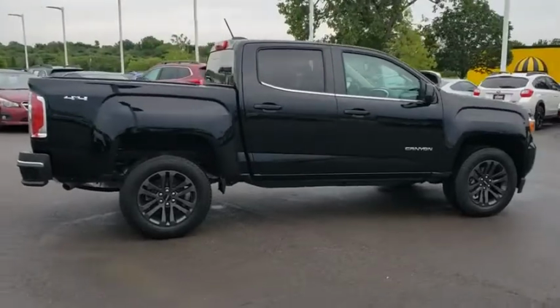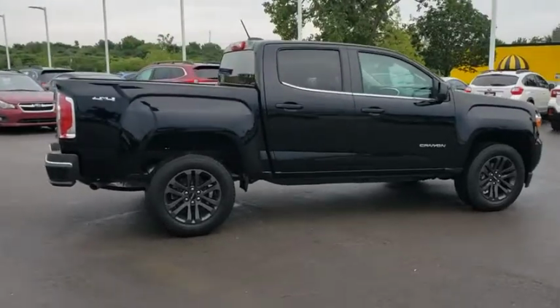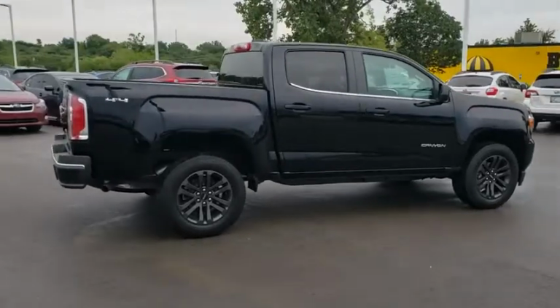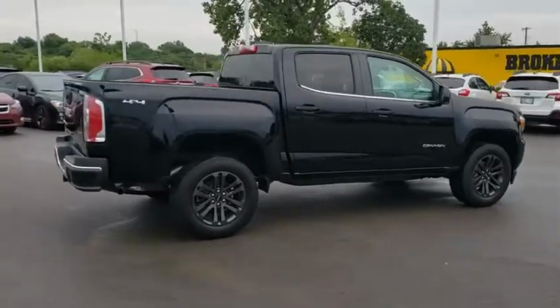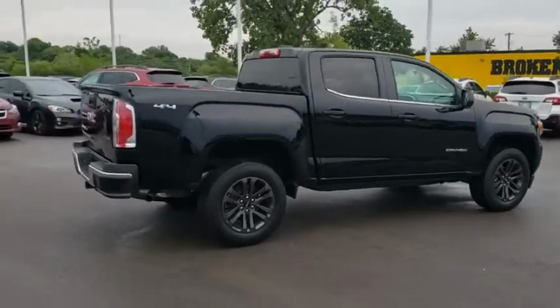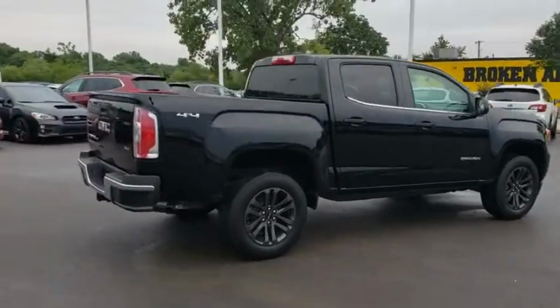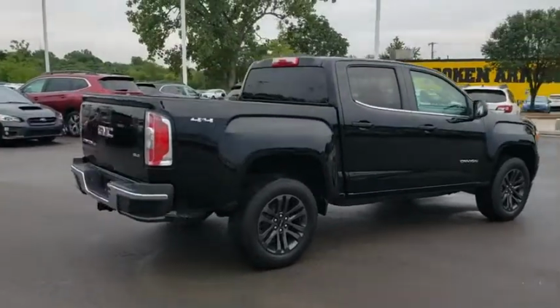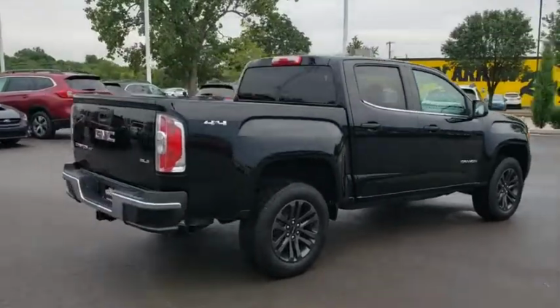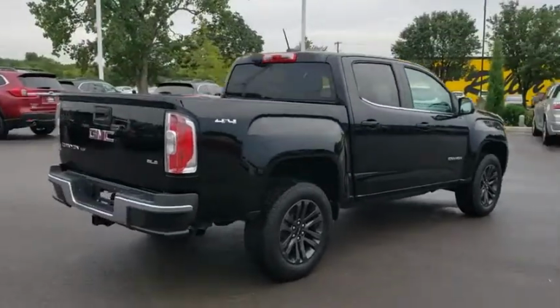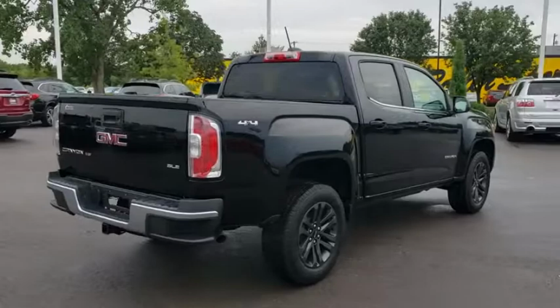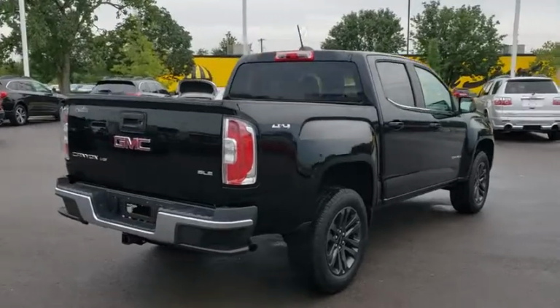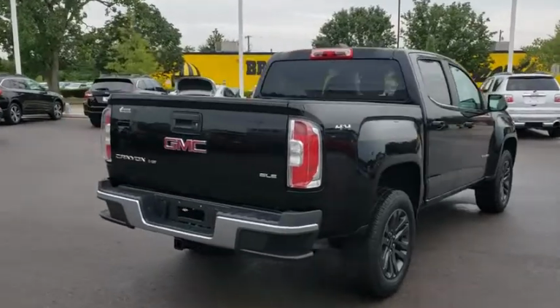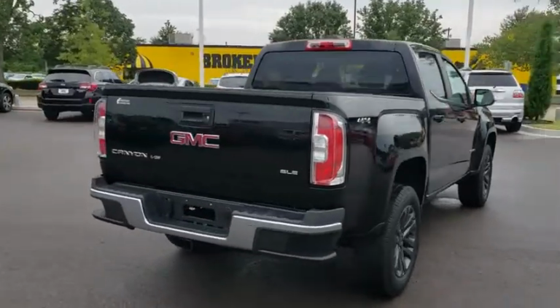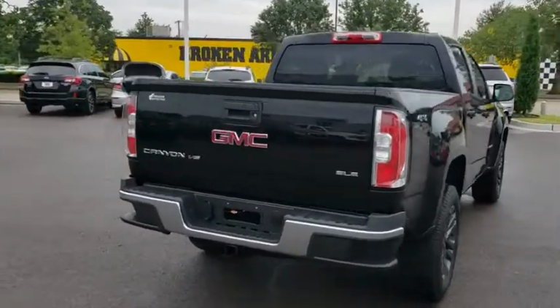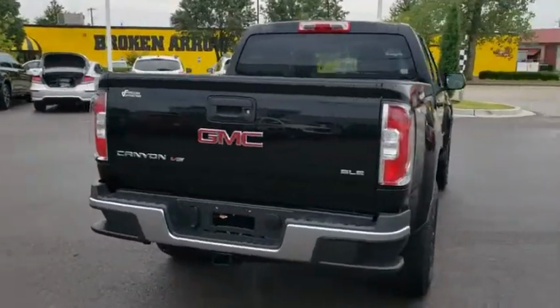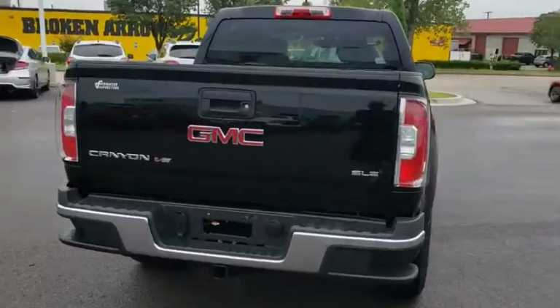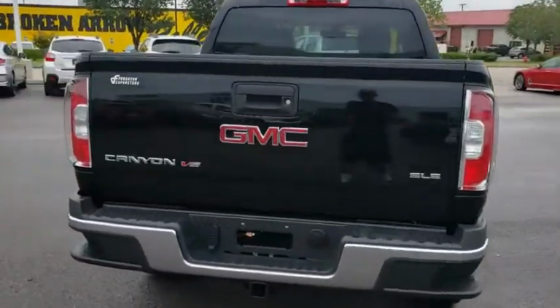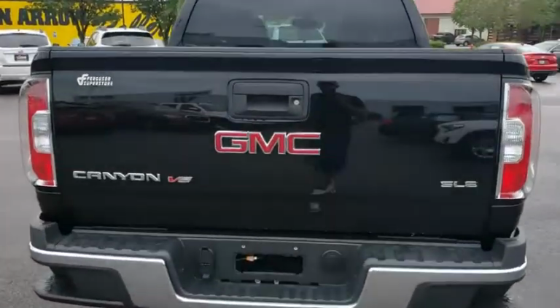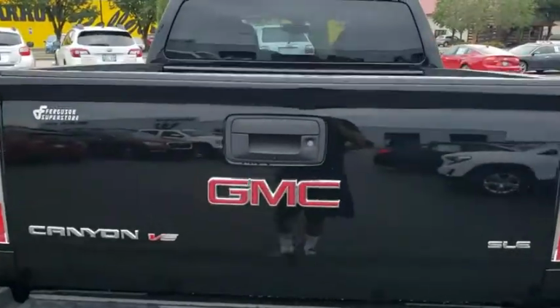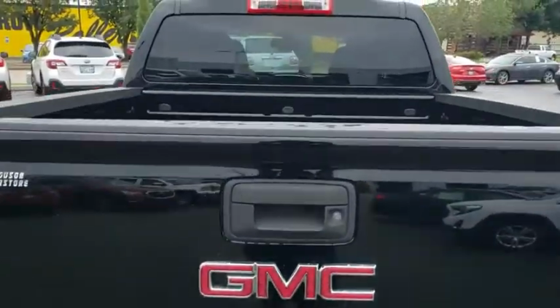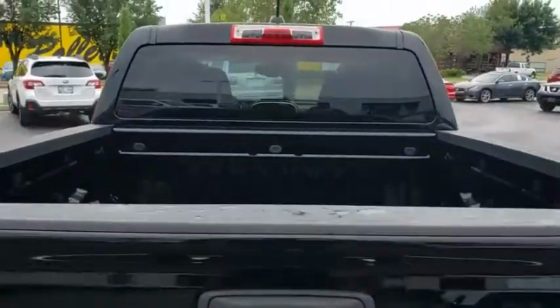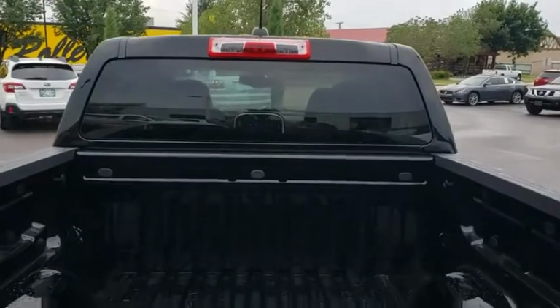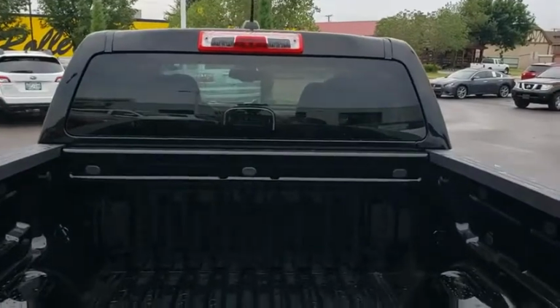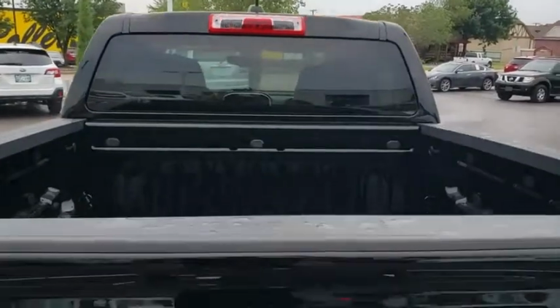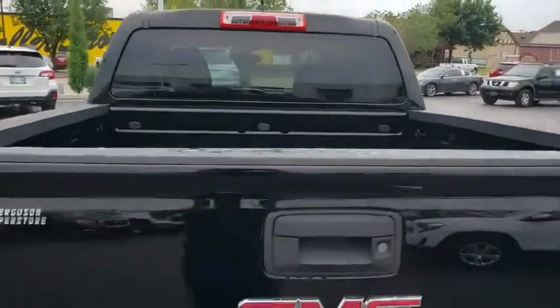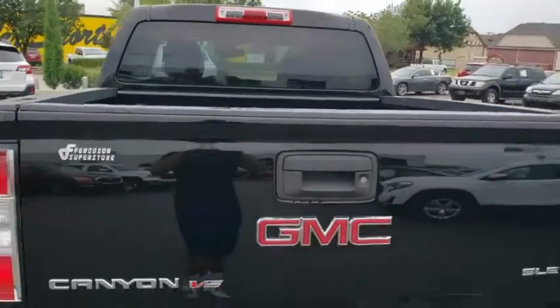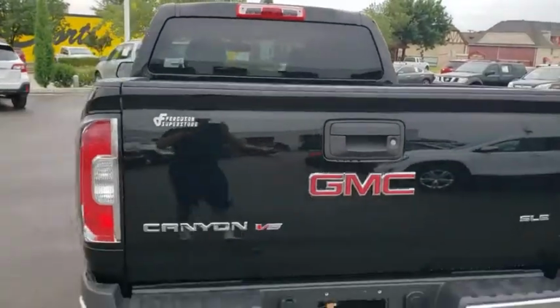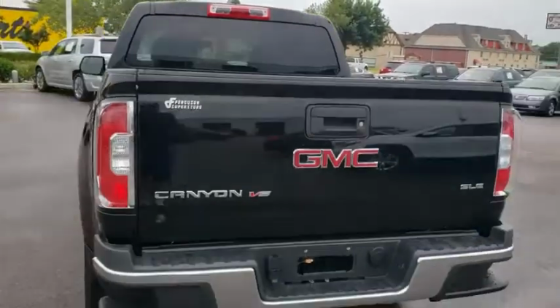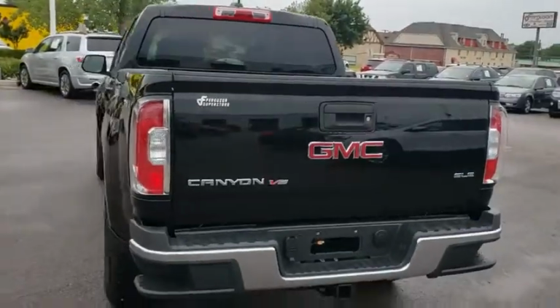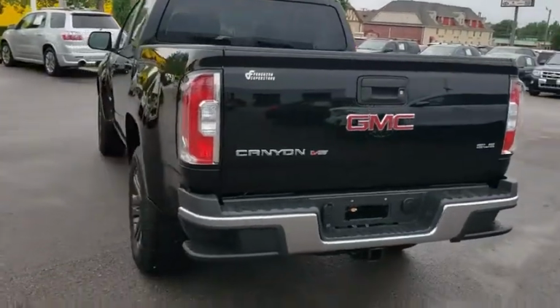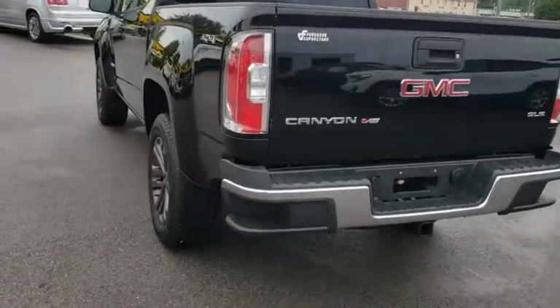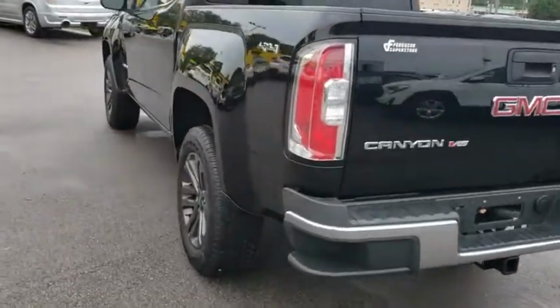Here are some of this vehicle's great options: backup camera, anti-lock braking system, stability control, traction control, steering wheel audio controls, keyless entry, Bluetooth, leather-wrapped steering wheel, adjustable steering wheel, power steering.